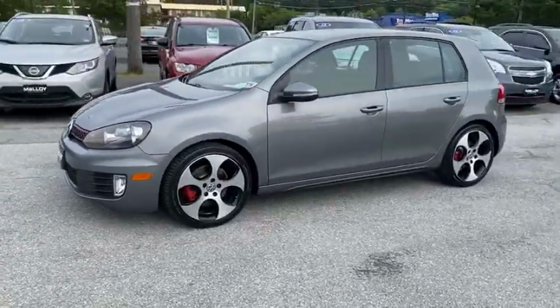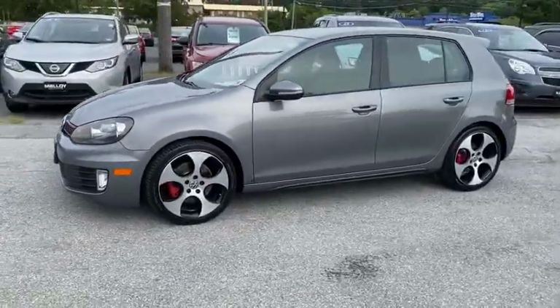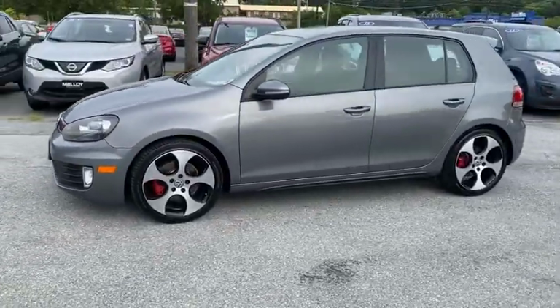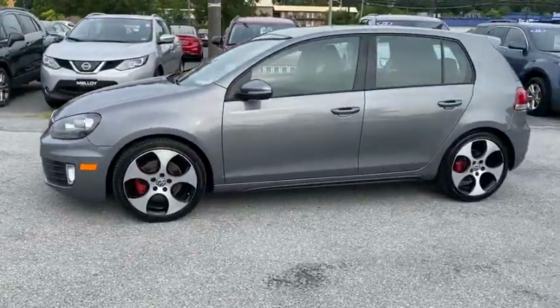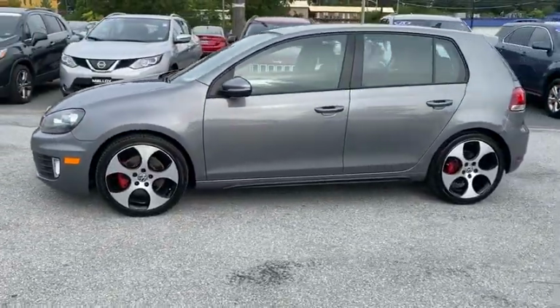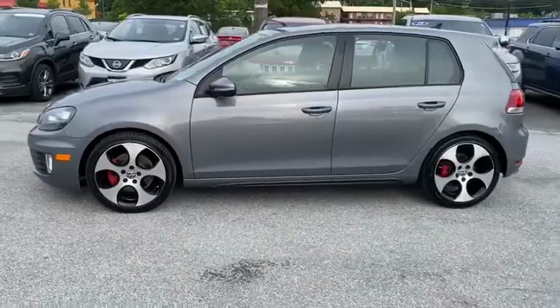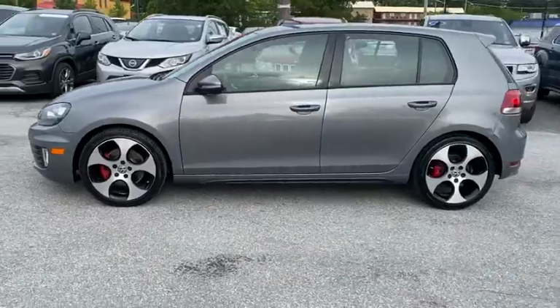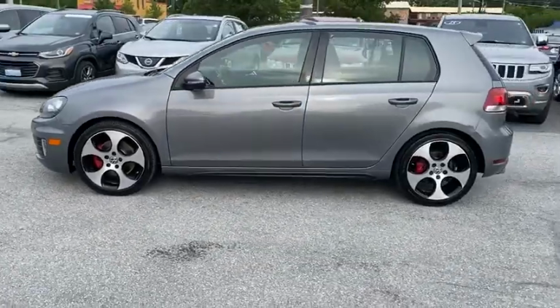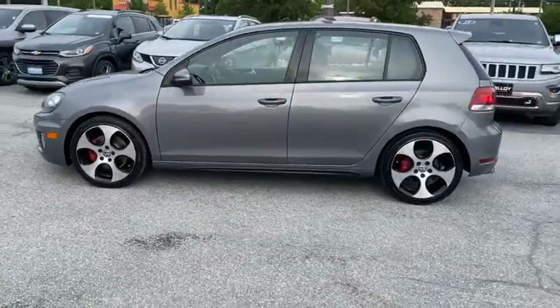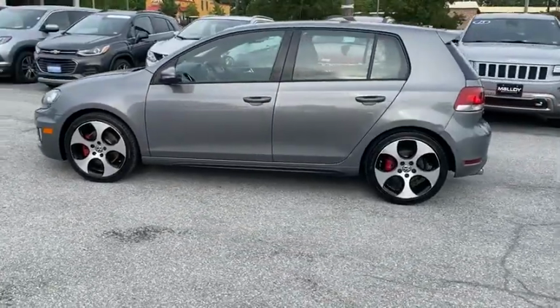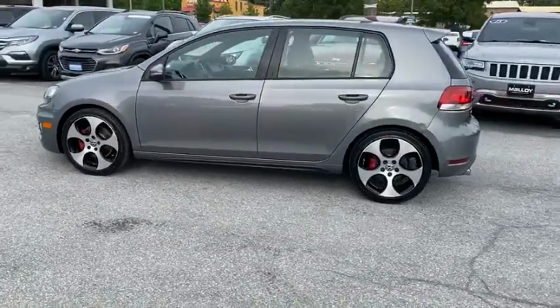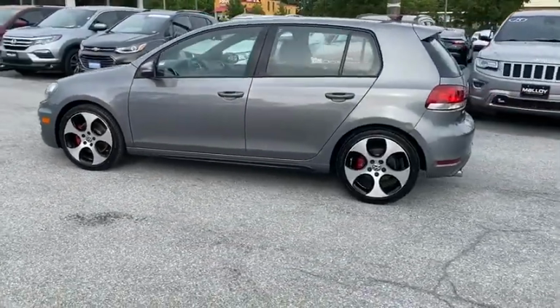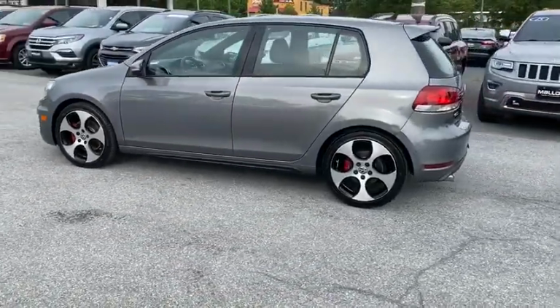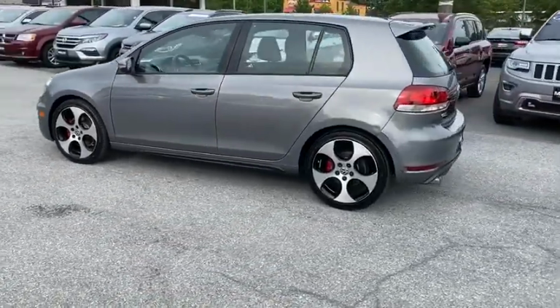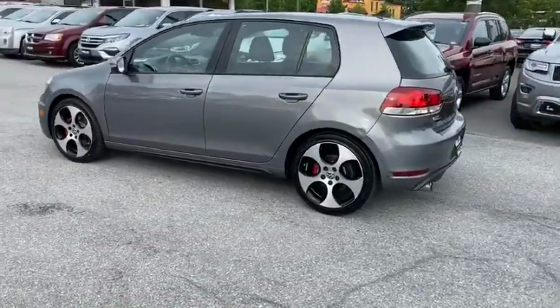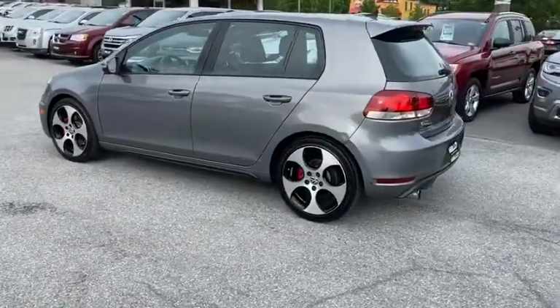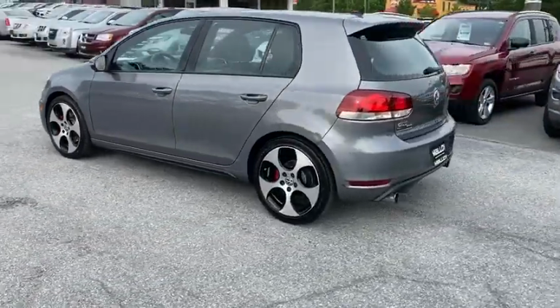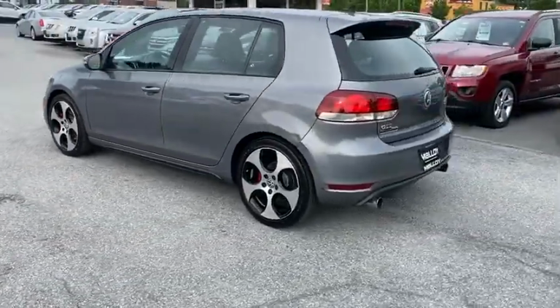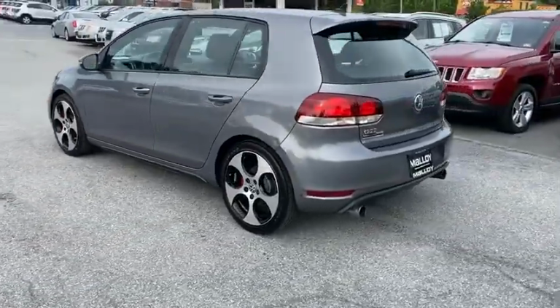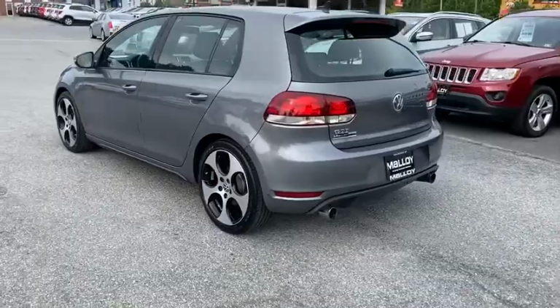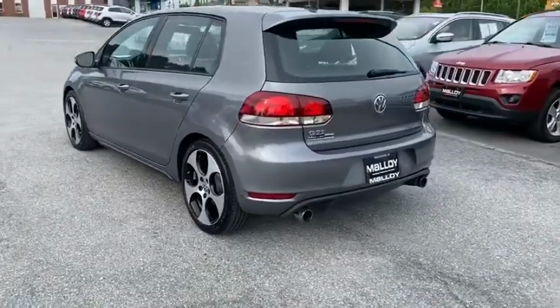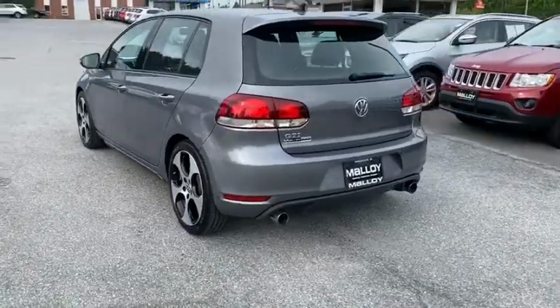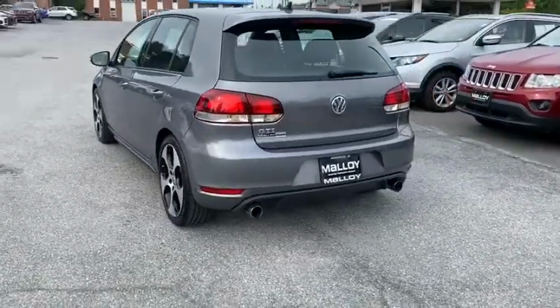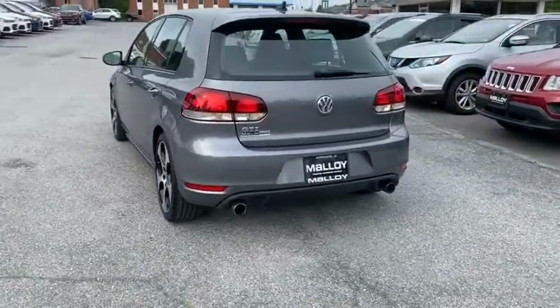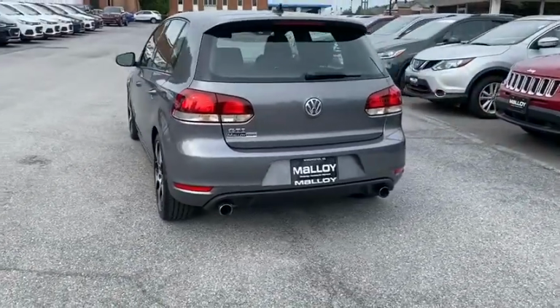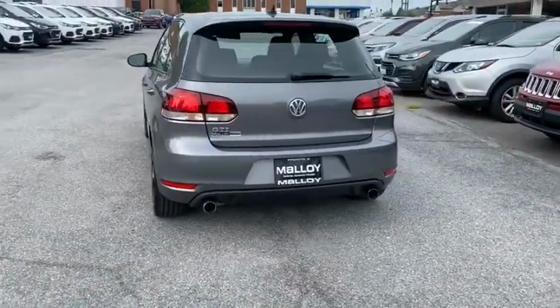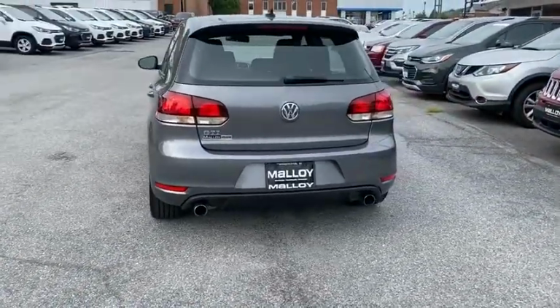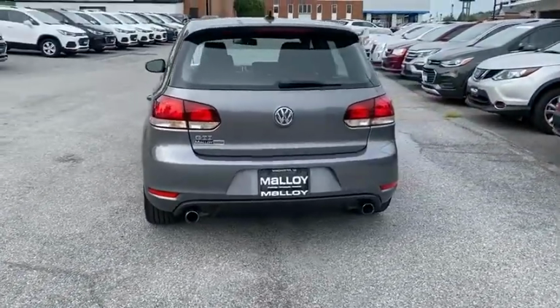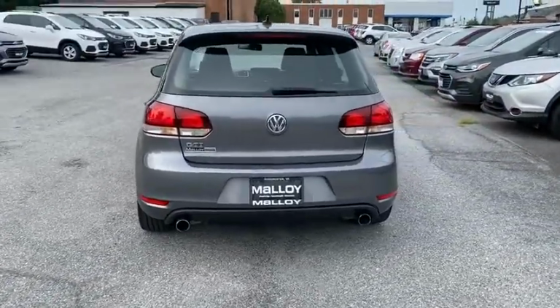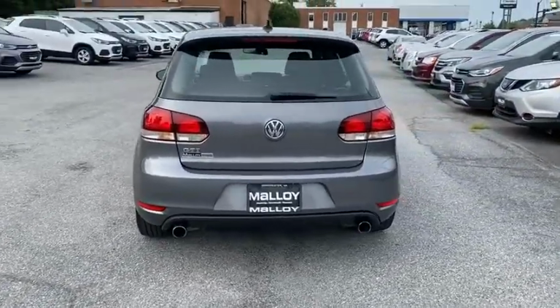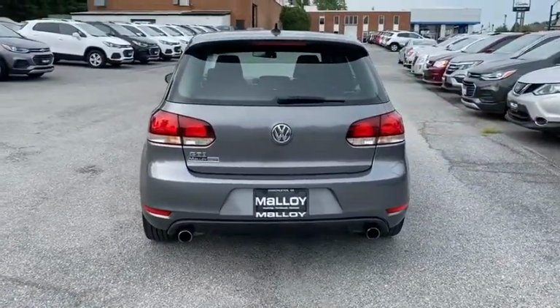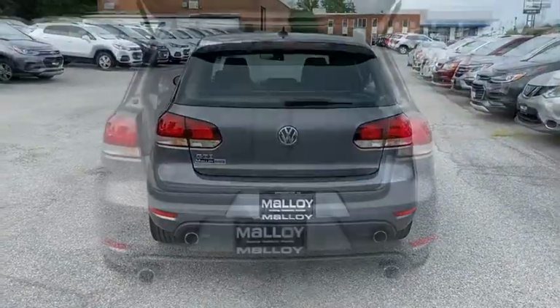The GTI easily accommodates up to four adults. A decent-sized 15-plus cubic foot trunk is well-shaped and easy to load. This vehicle has less than 90,000 miles.